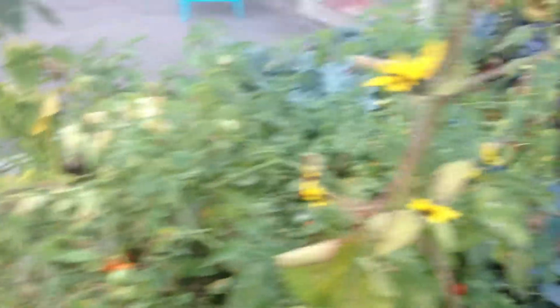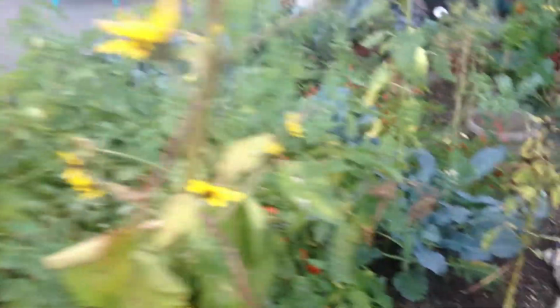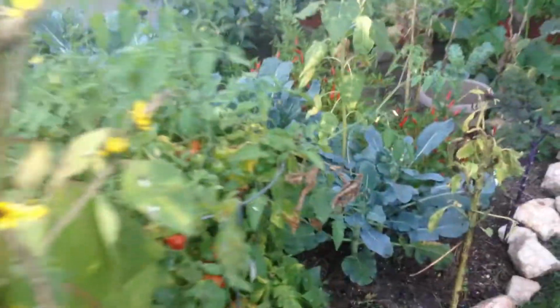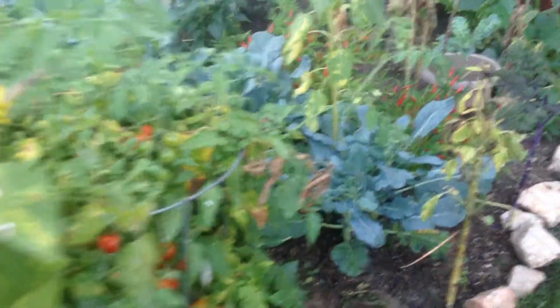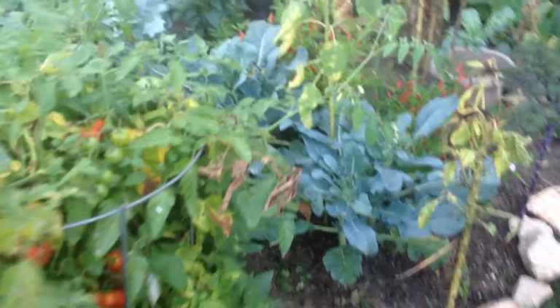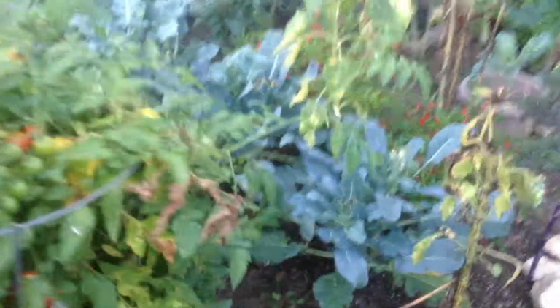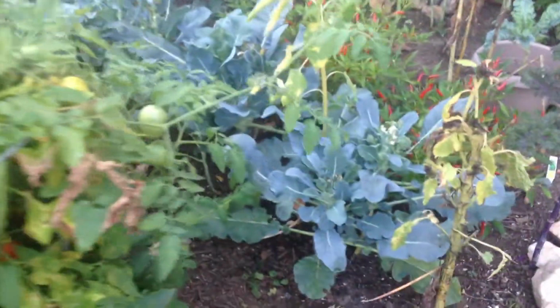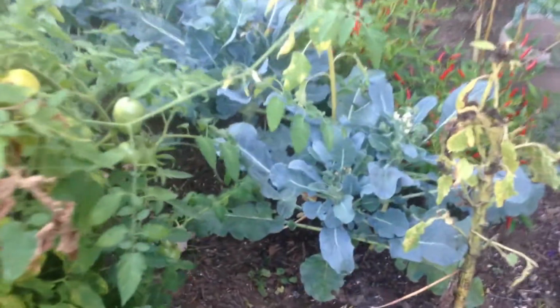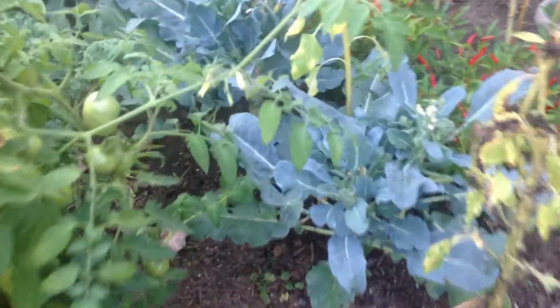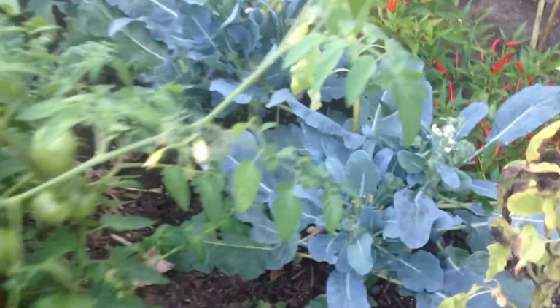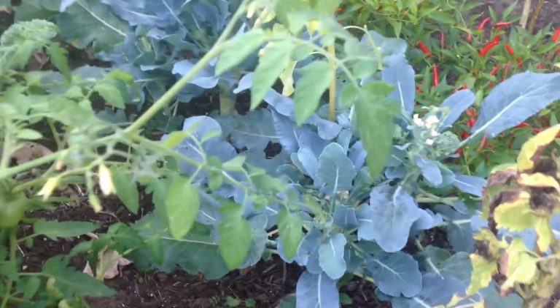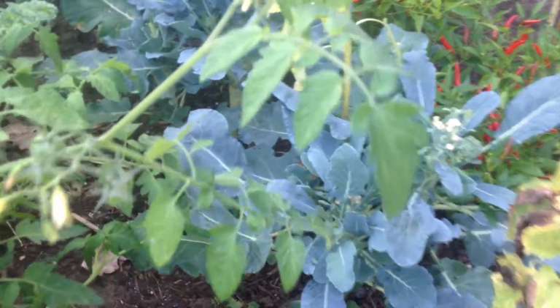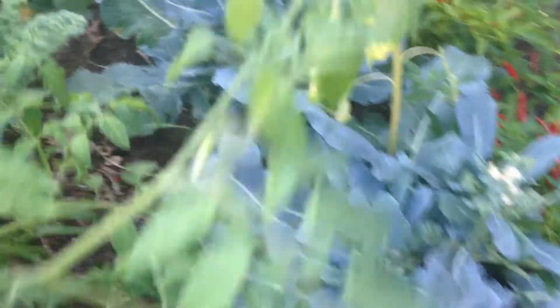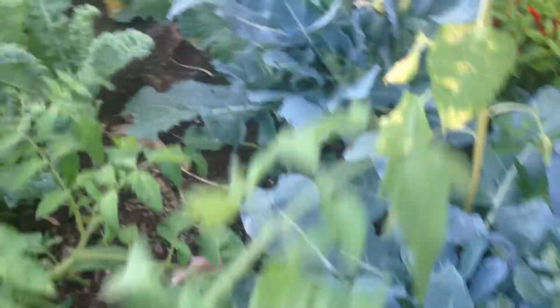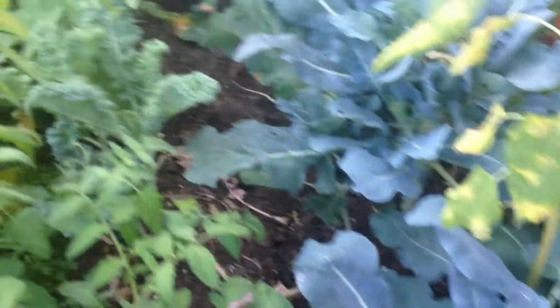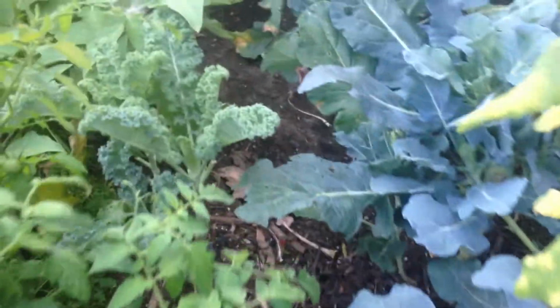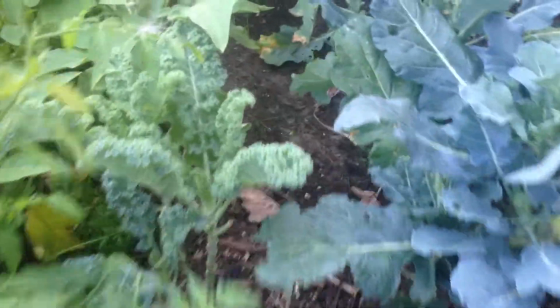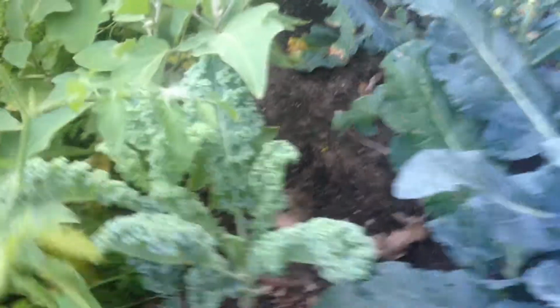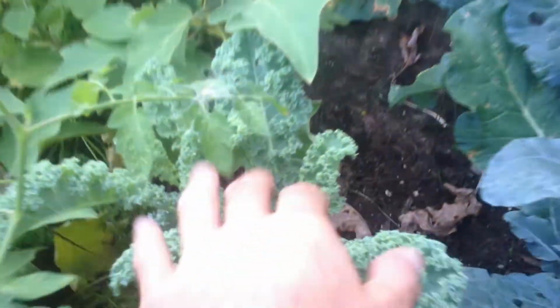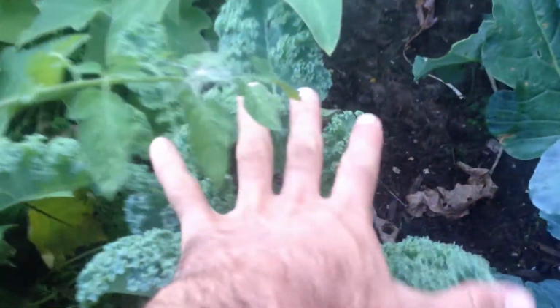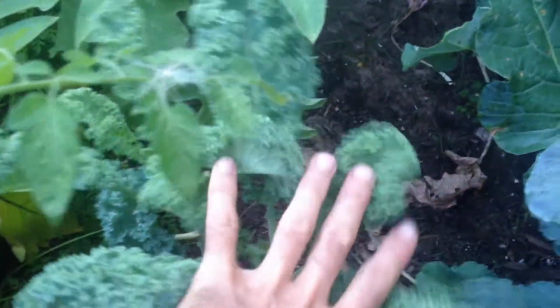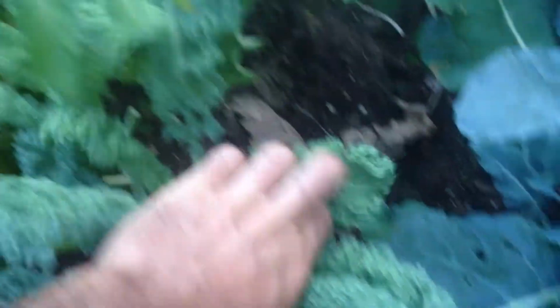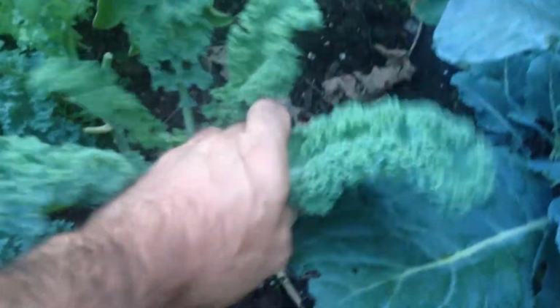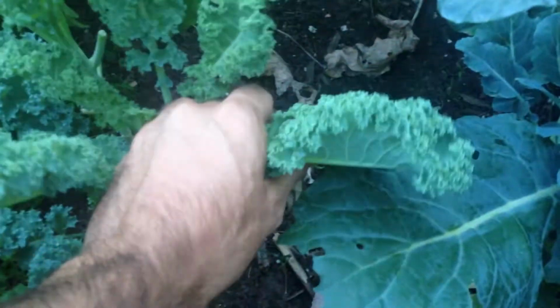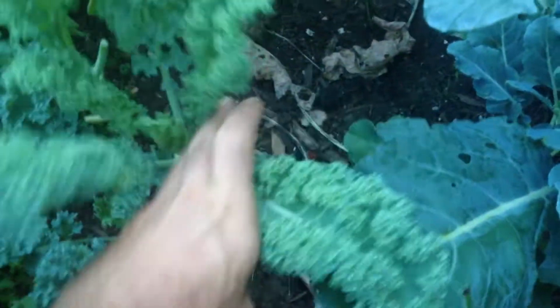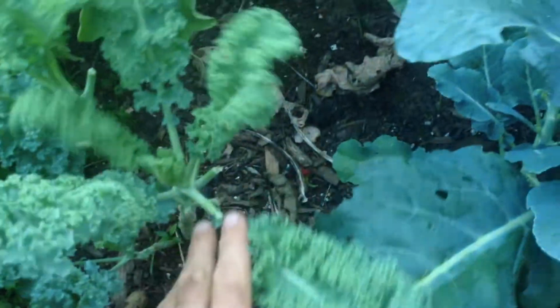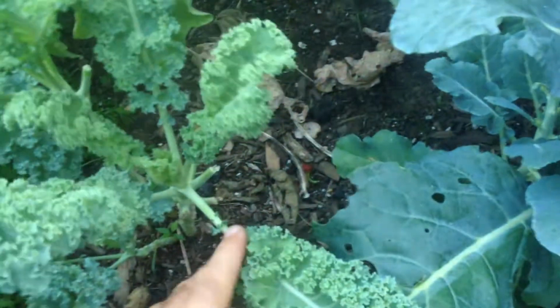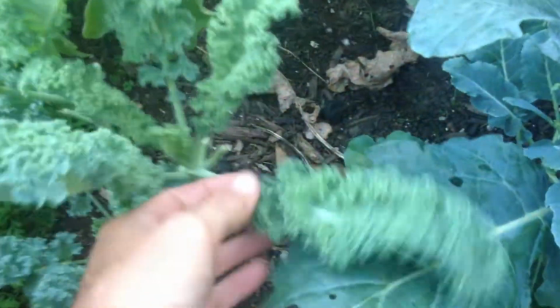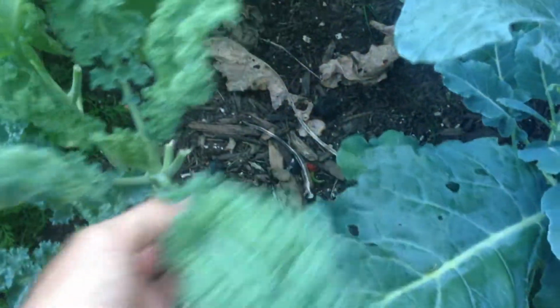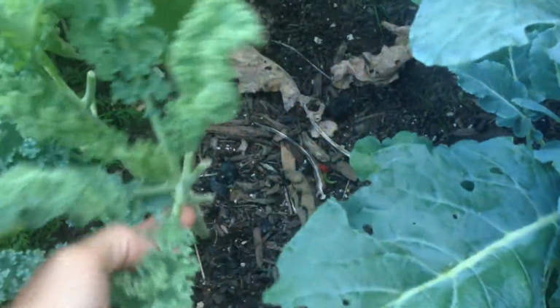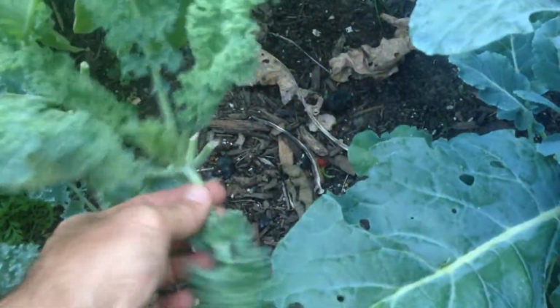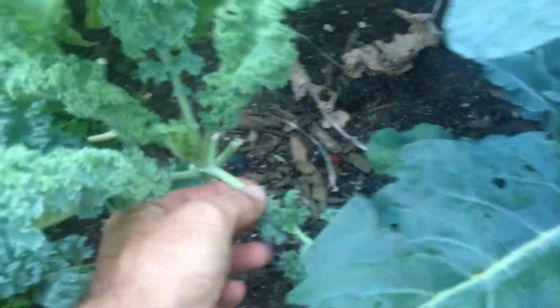I think the most important thing is we really have just nothing but abundance here. We love to just come out and grab something and eat it because it's so good for us.